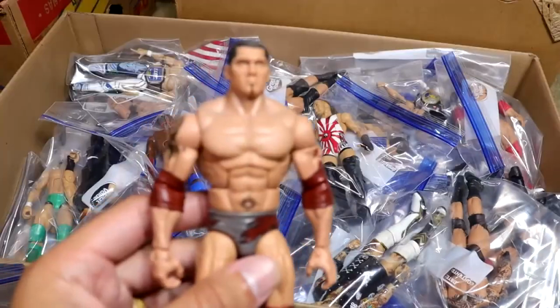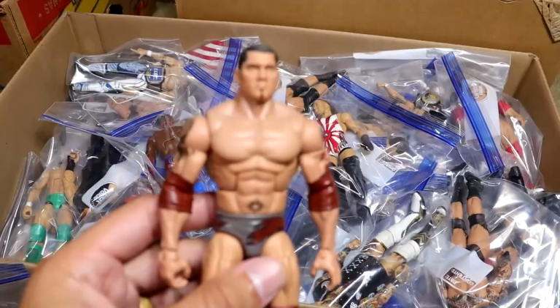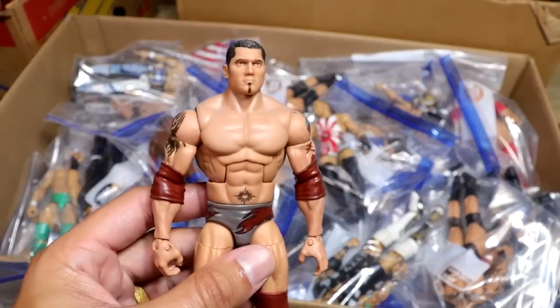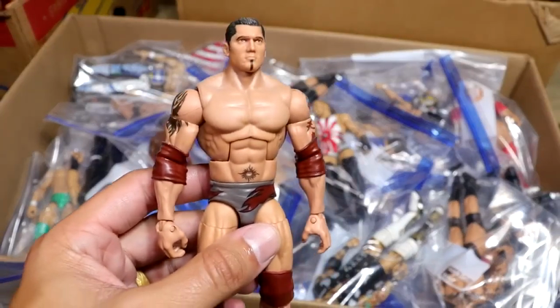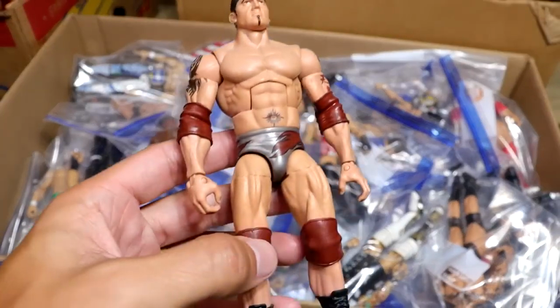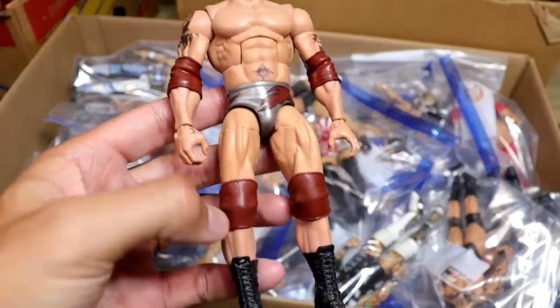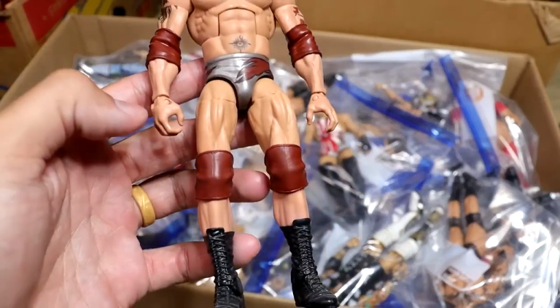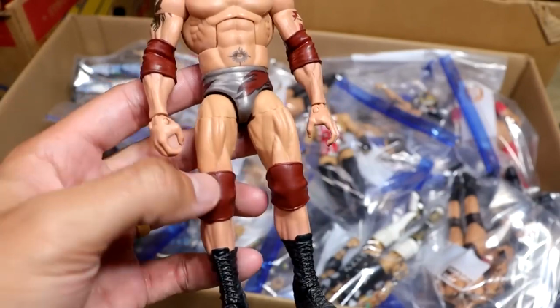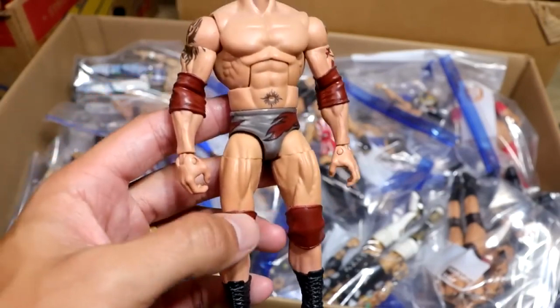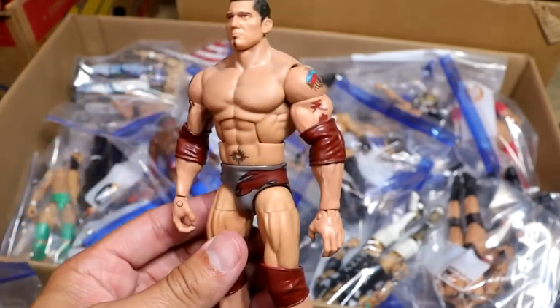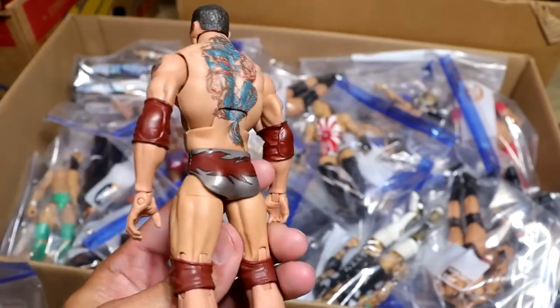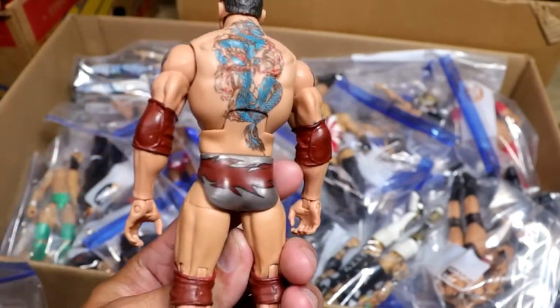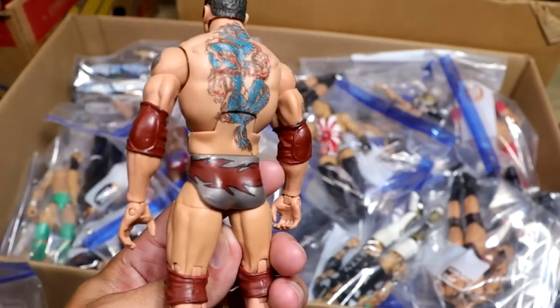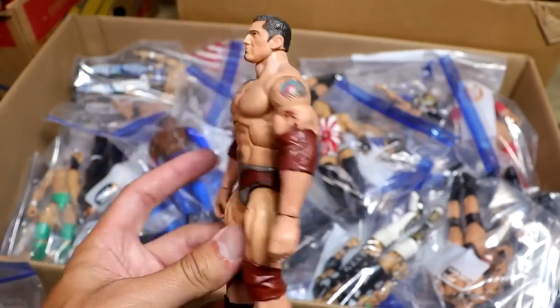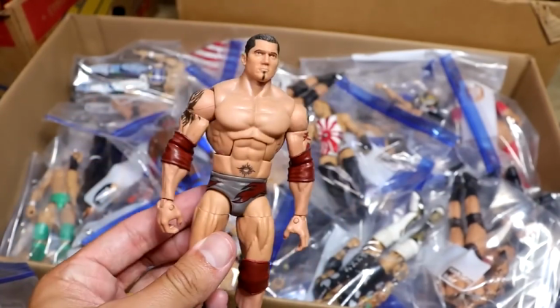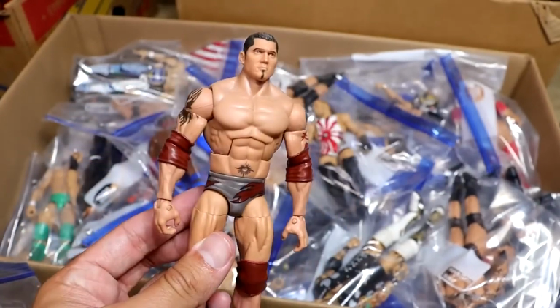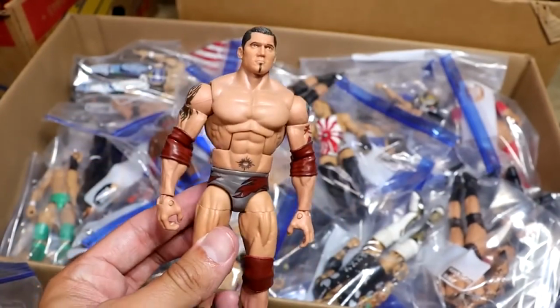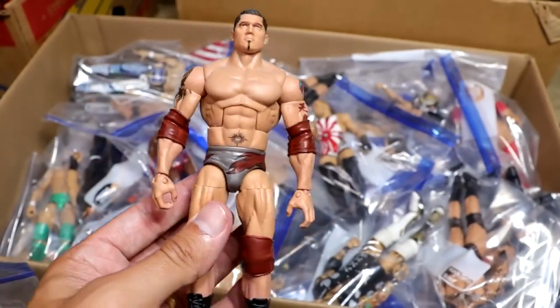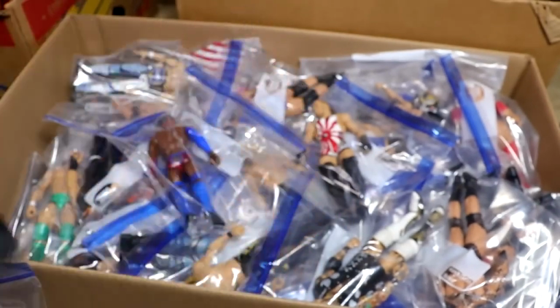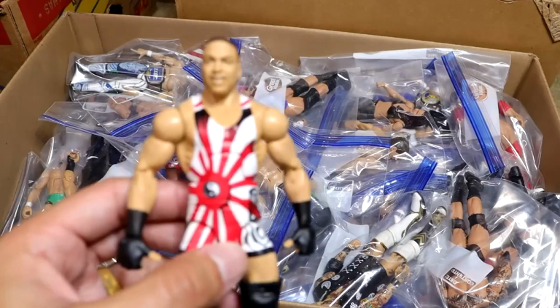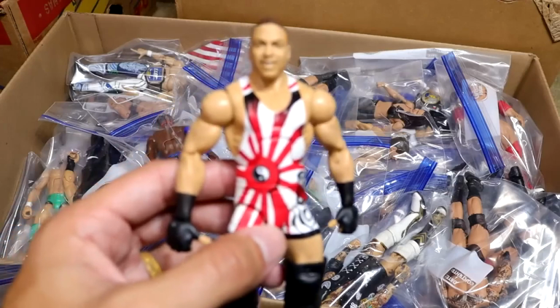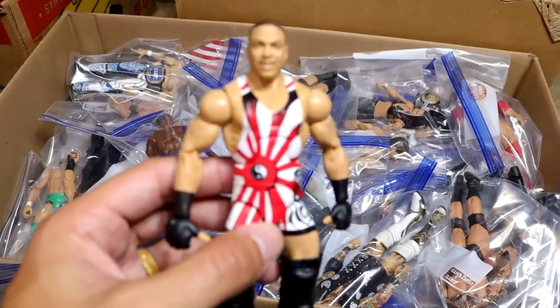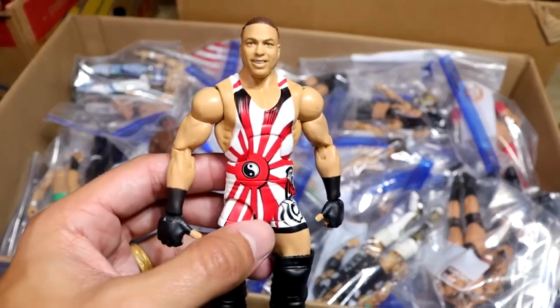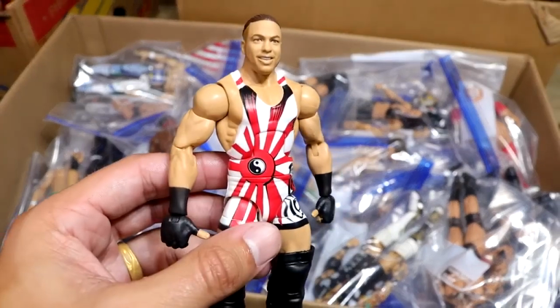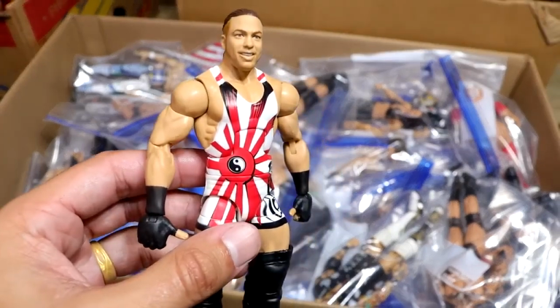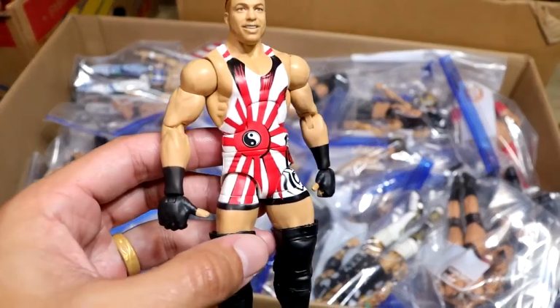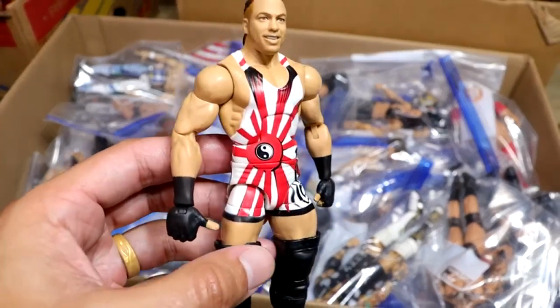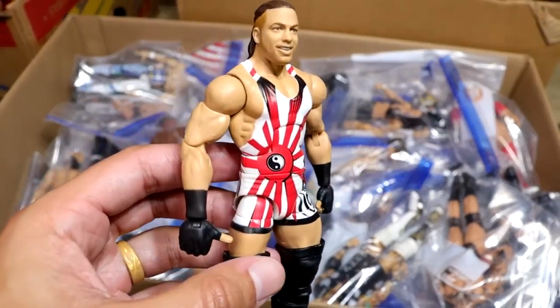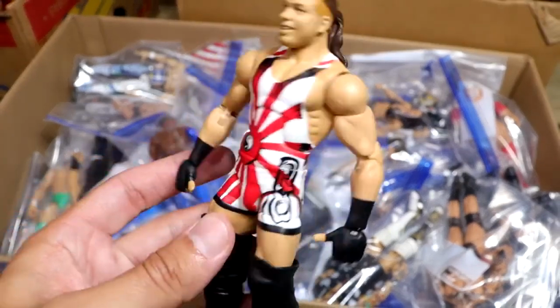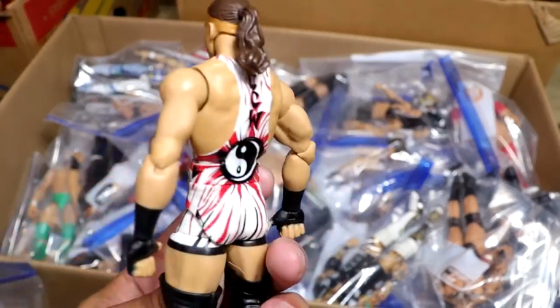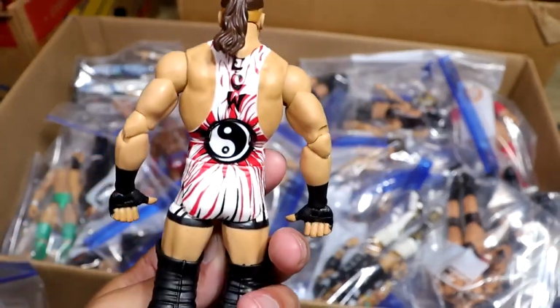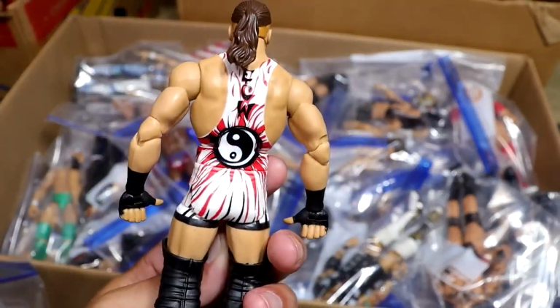Next up, we have a throwback Batista — I think it's like 2003 Batista in the silver and maroon. Very clean, but it is hand-painted. I don't remember who made that. This one isn't even a custom — it's just the Chase unreleased RVD right here, and this is not a custom. This is the real deal.